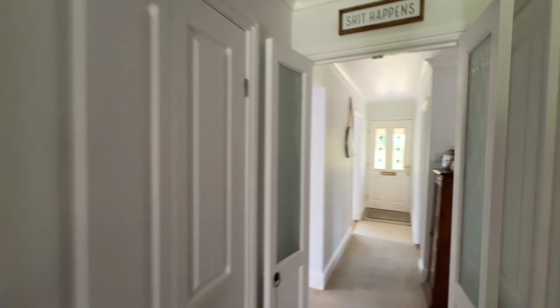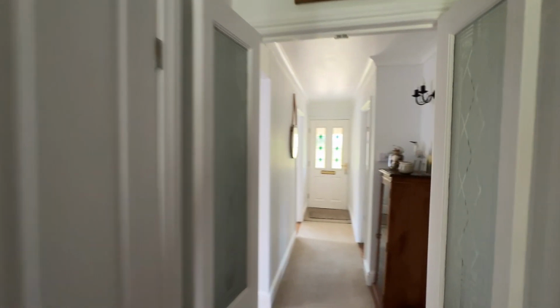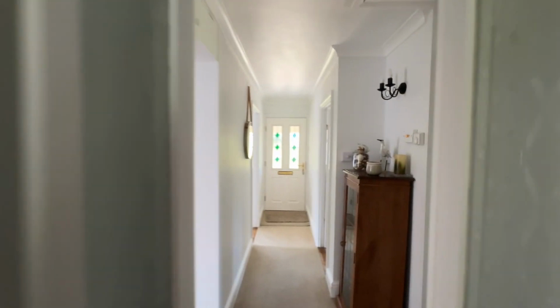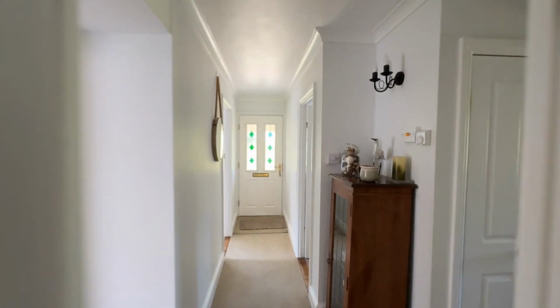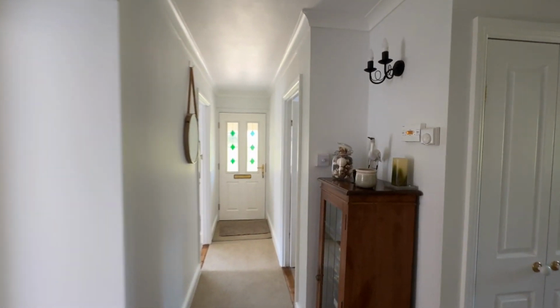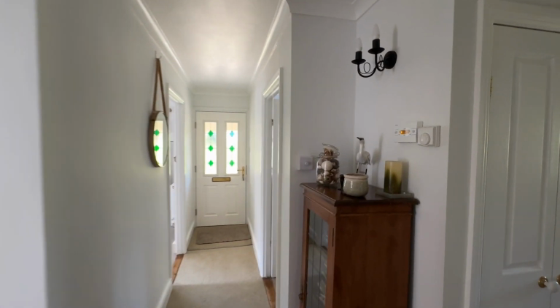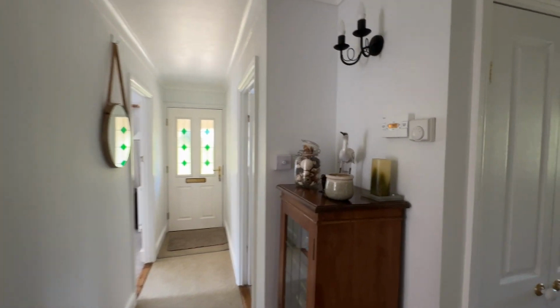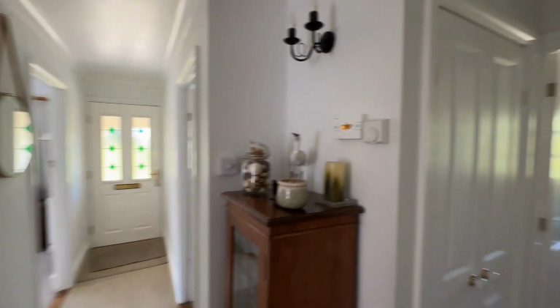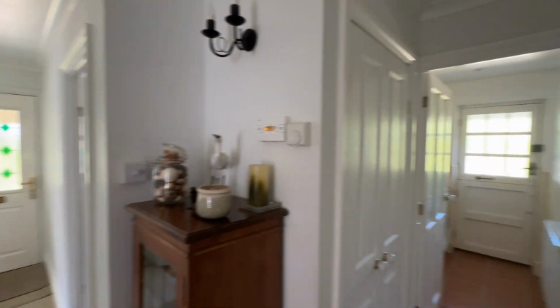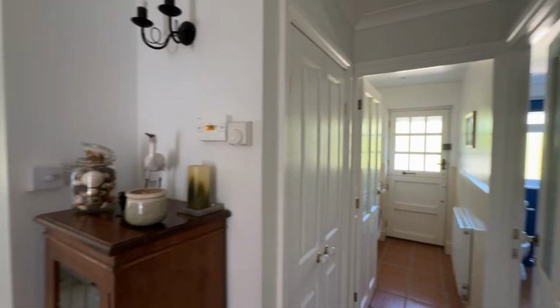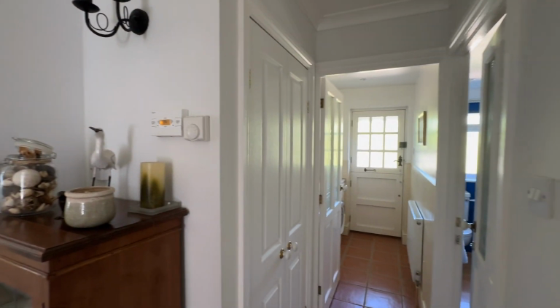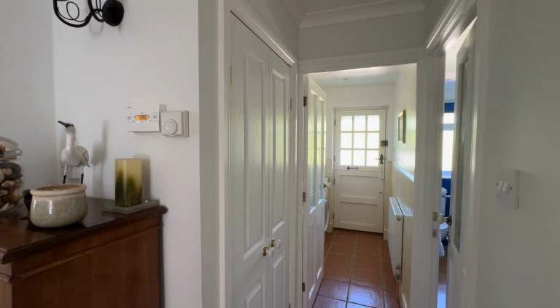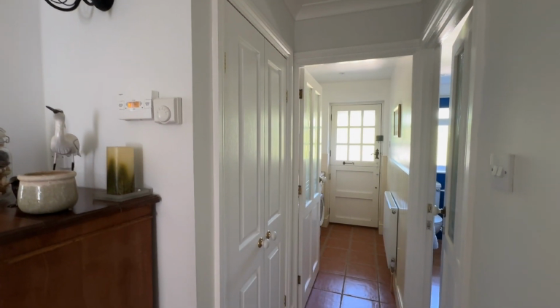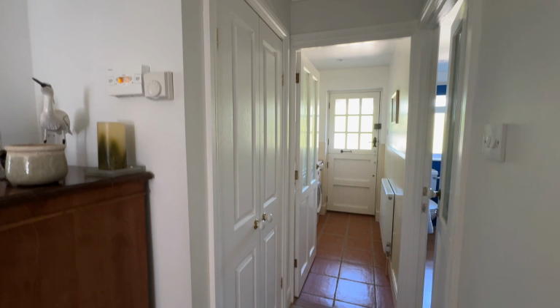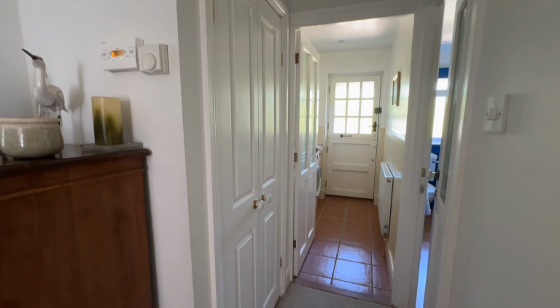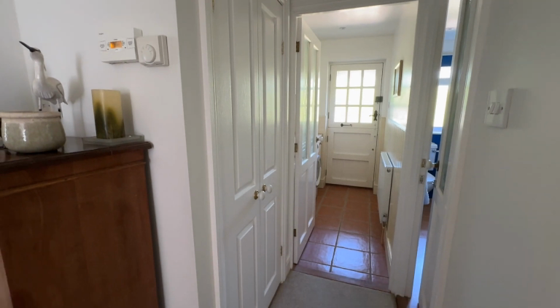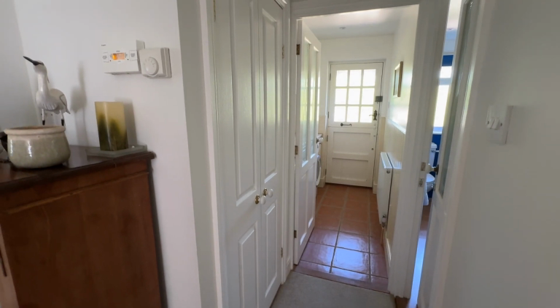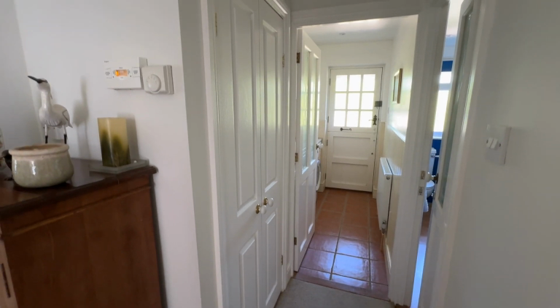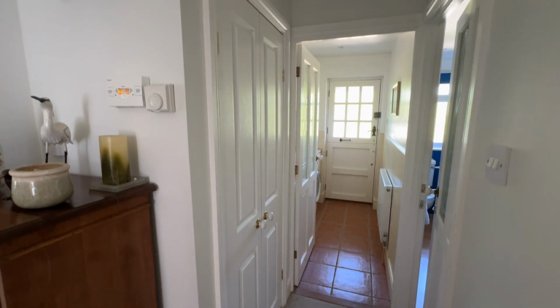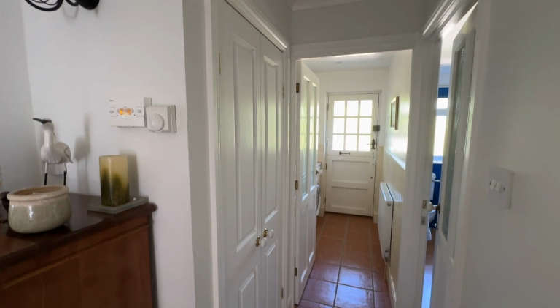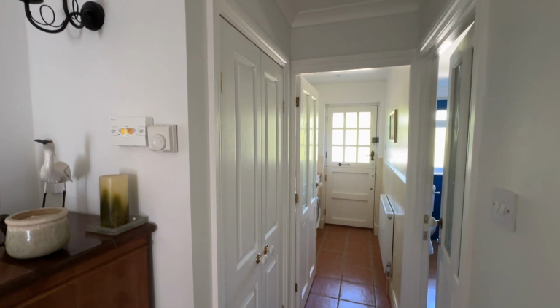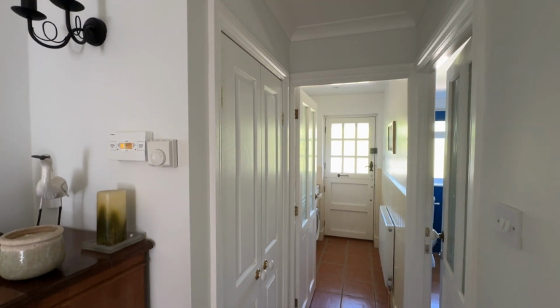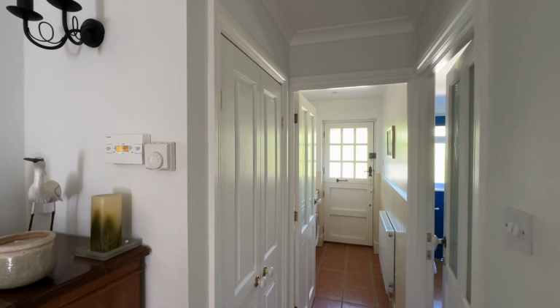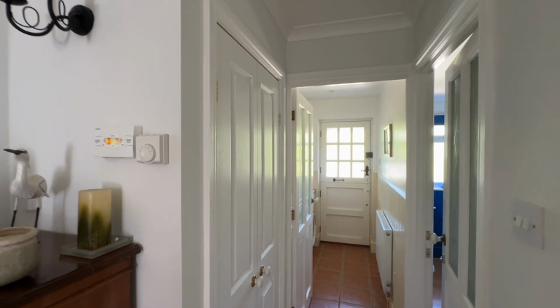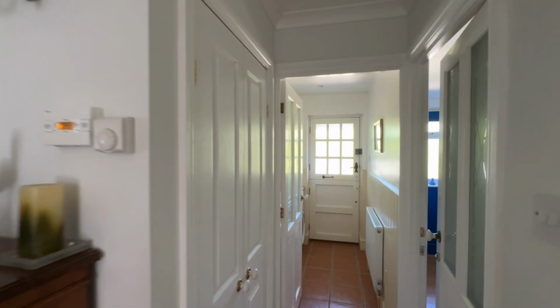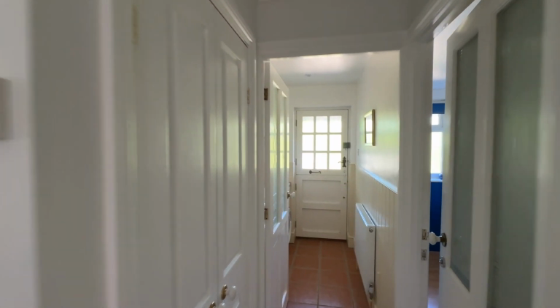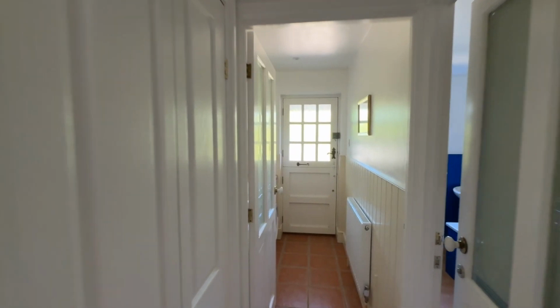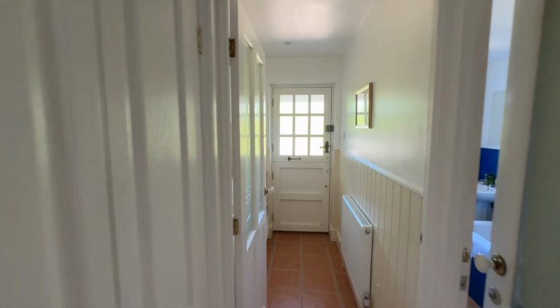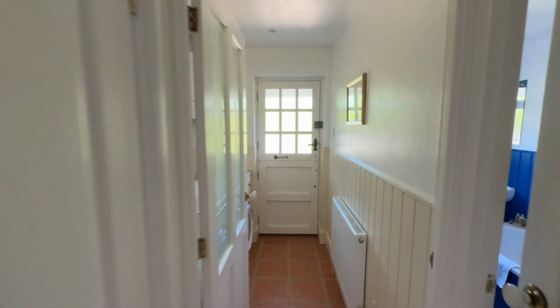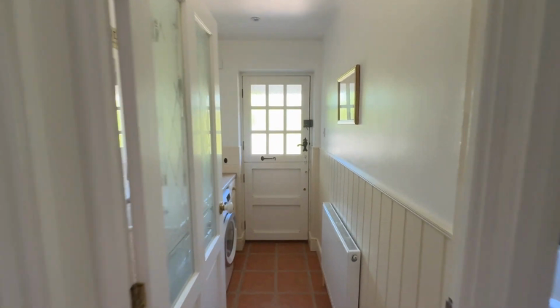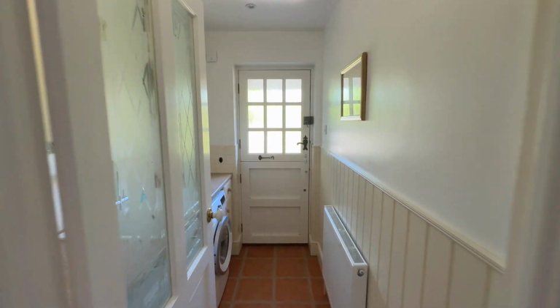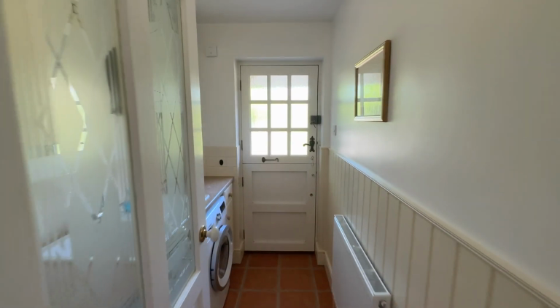Leading just again through the doors and directly to my right you've got further fitted storage. It certainly doesn't lack in that department, and you've also got a separate utility area.